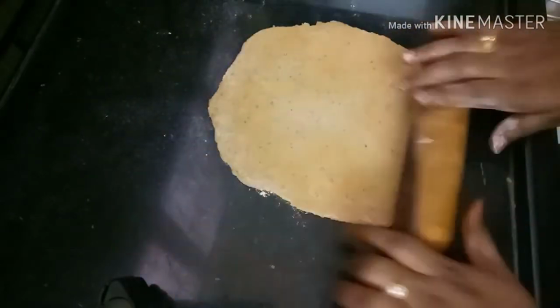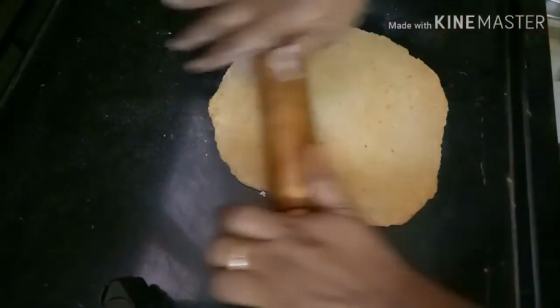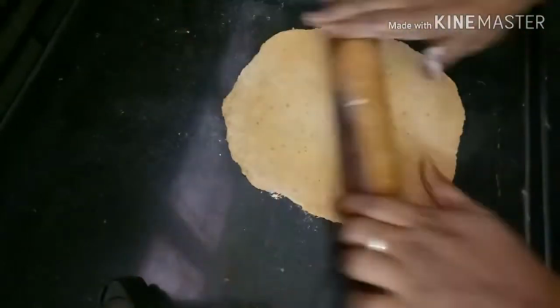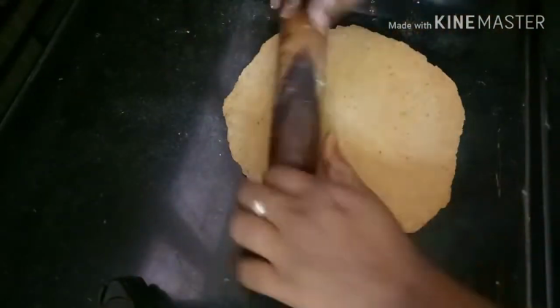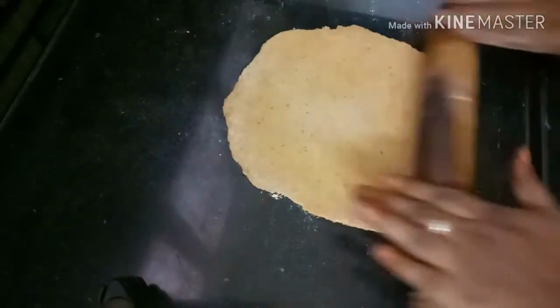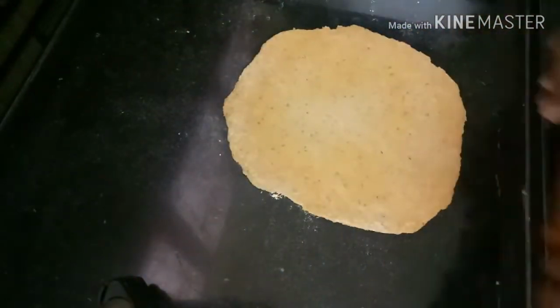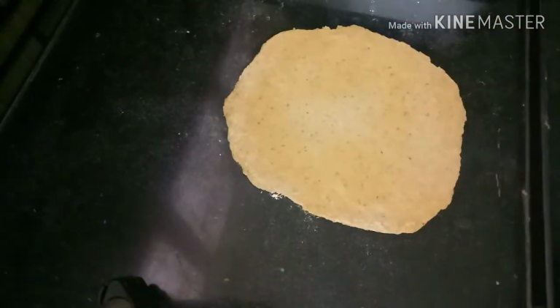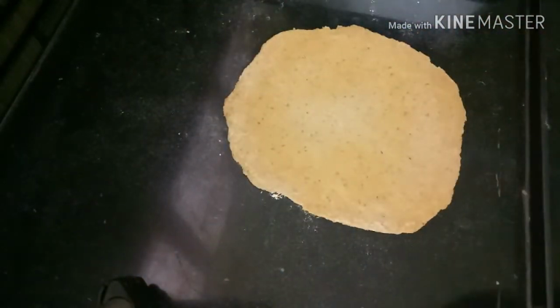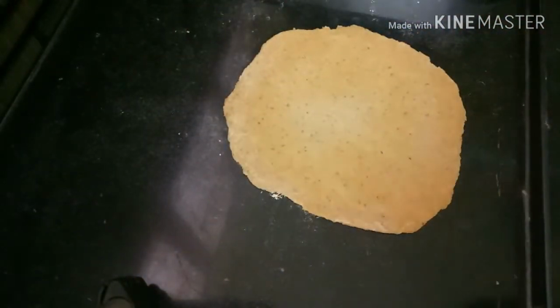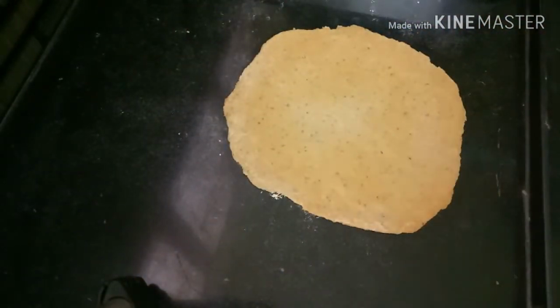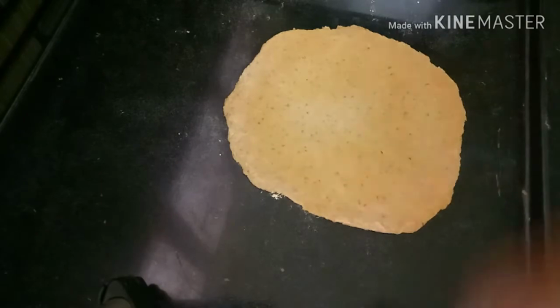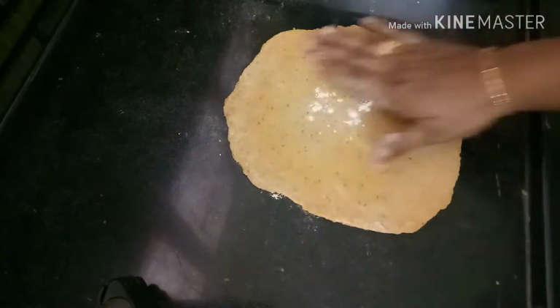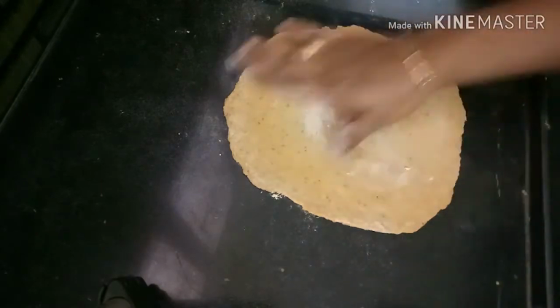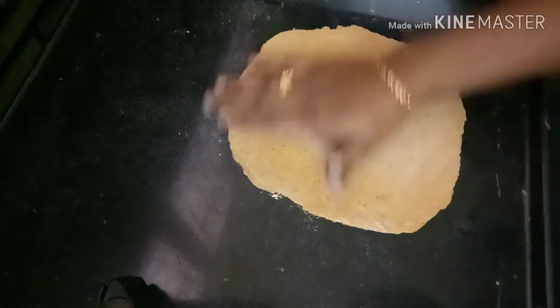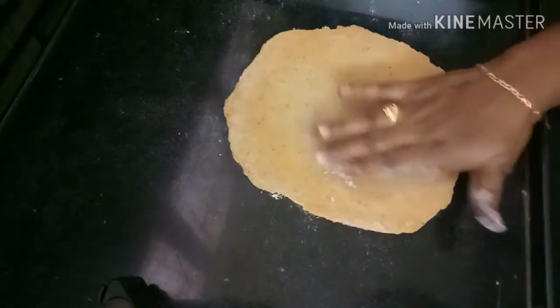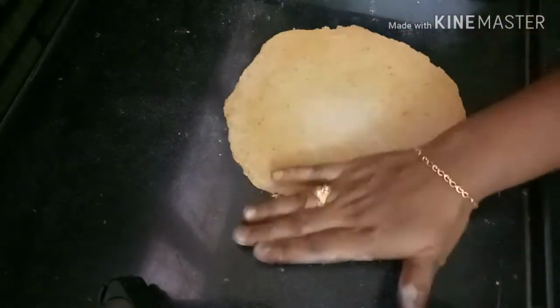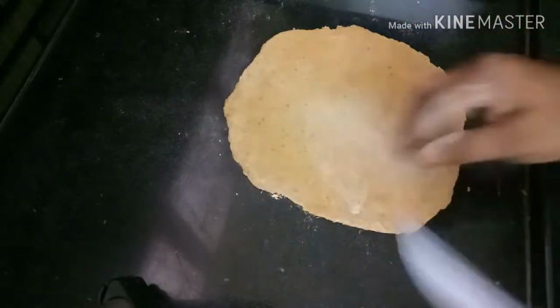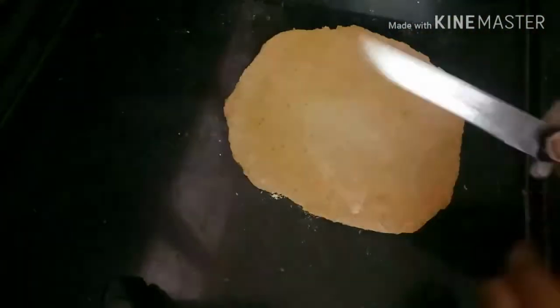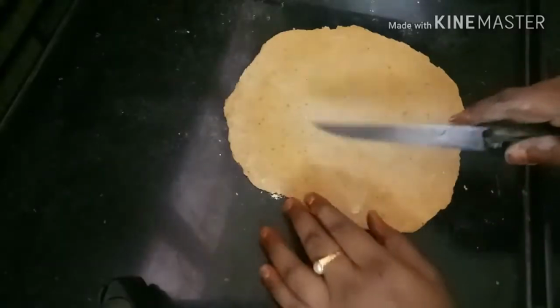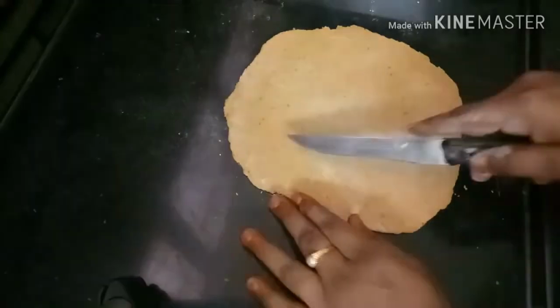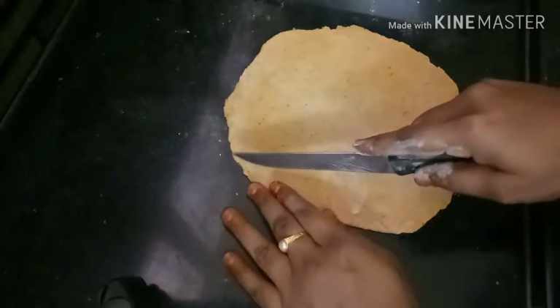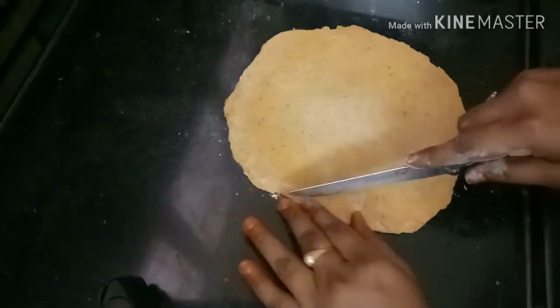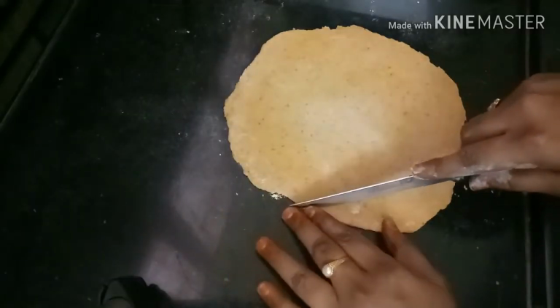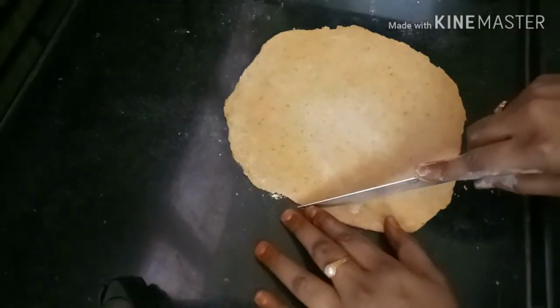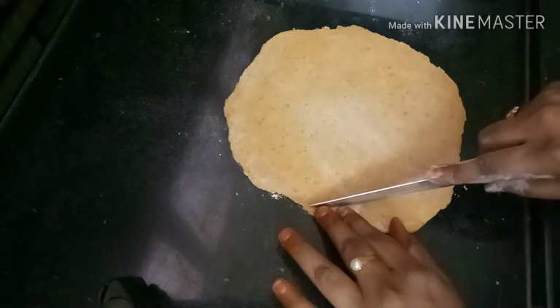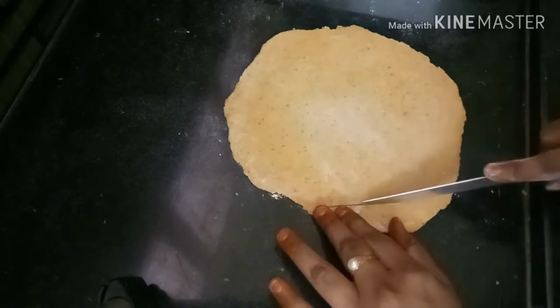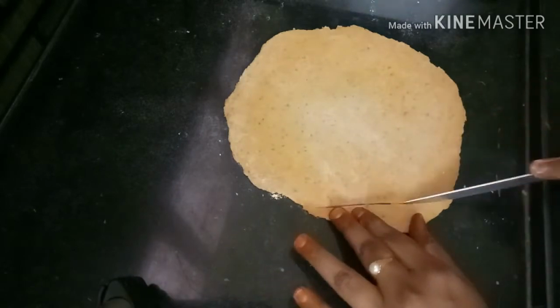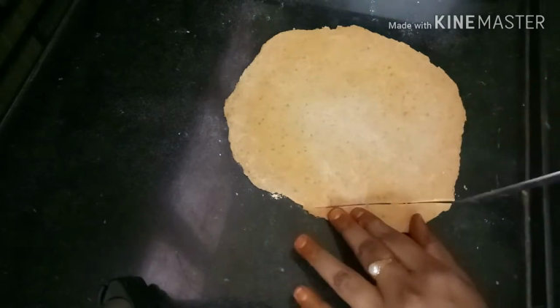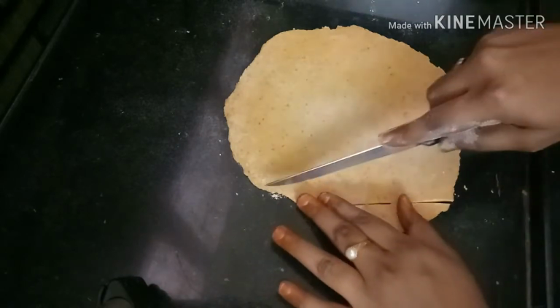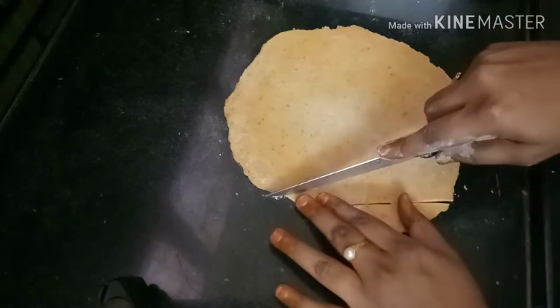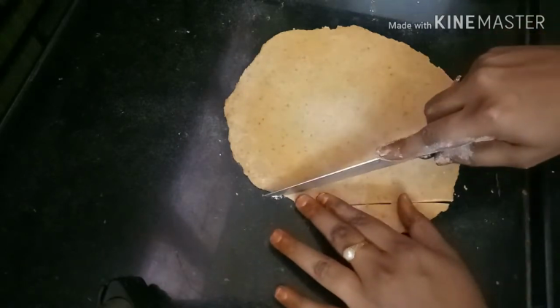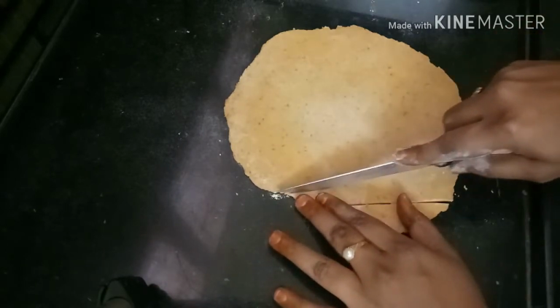Now I will cut it with a knife into shape.